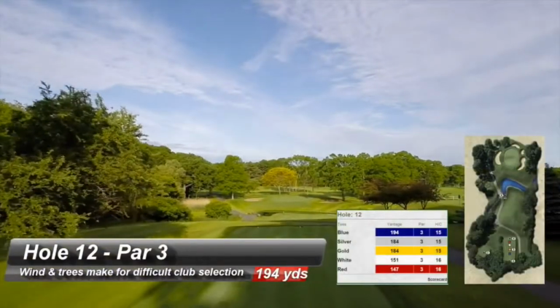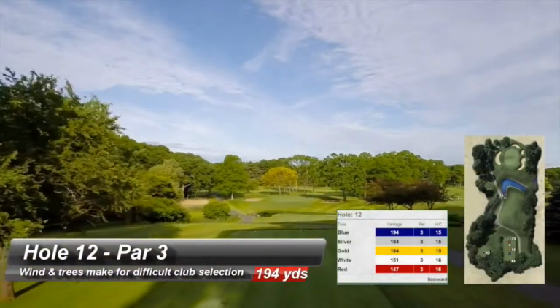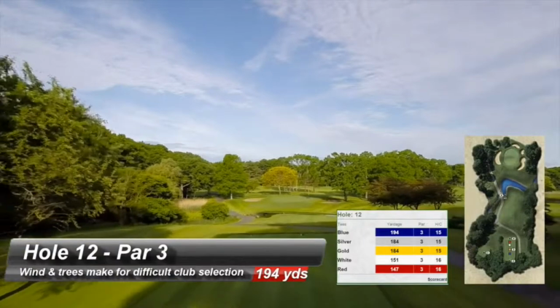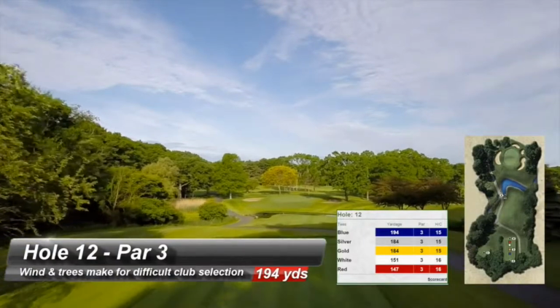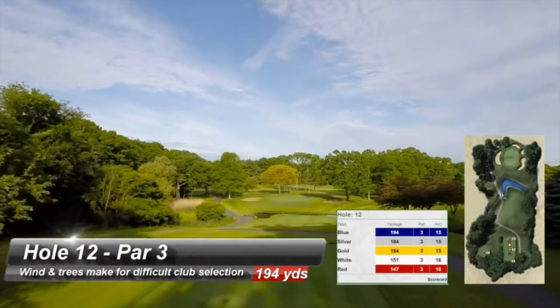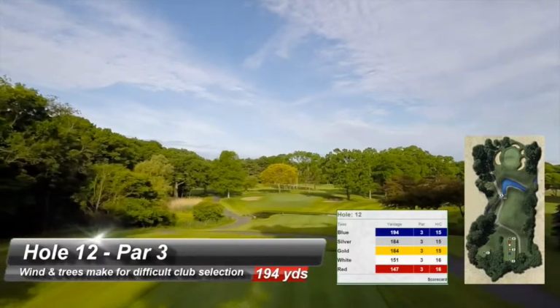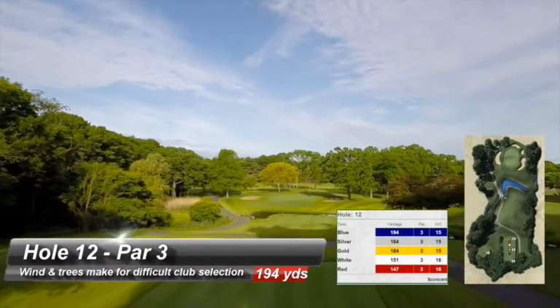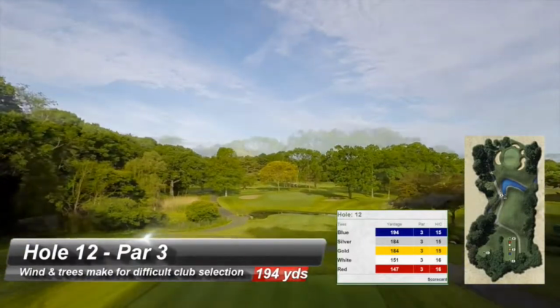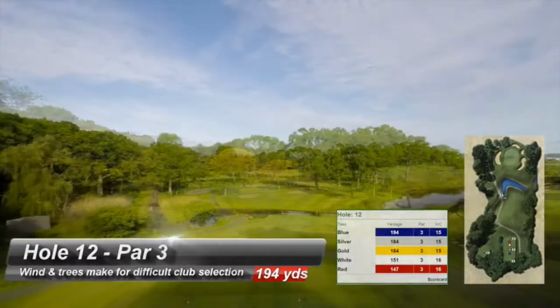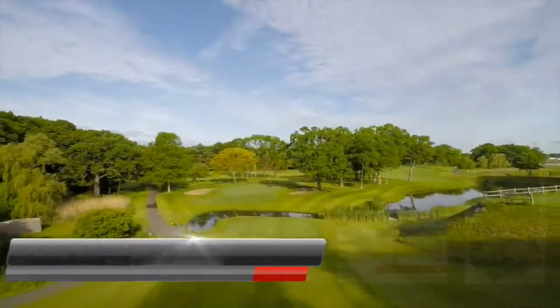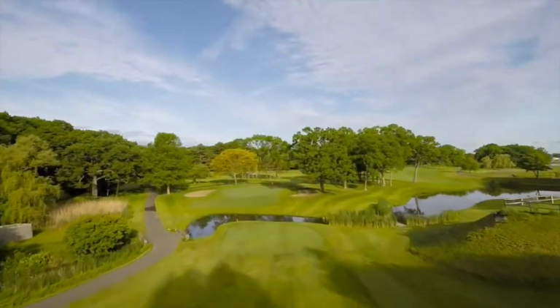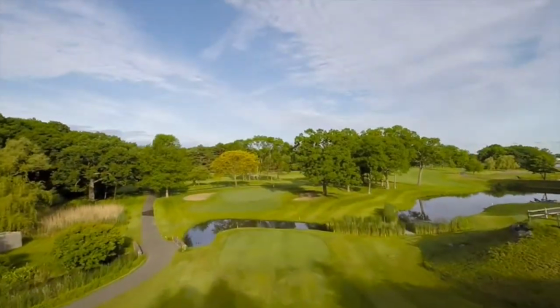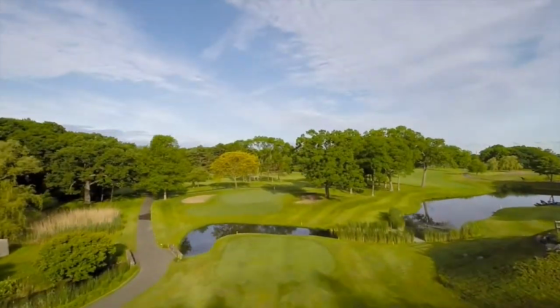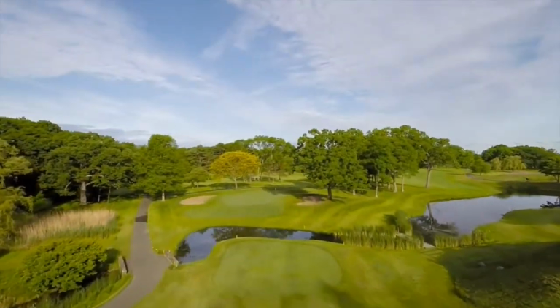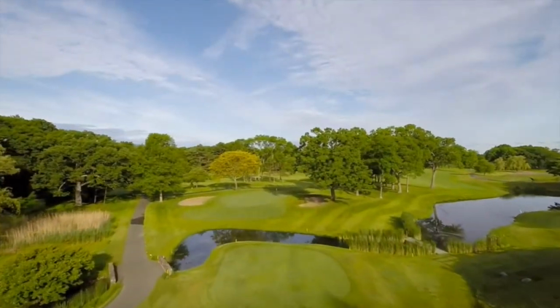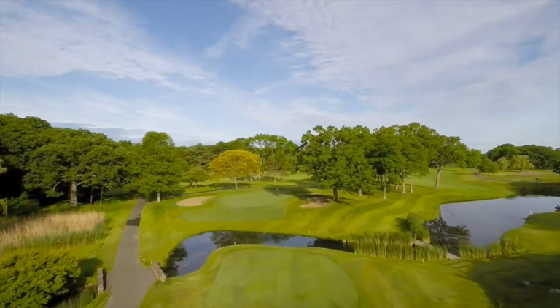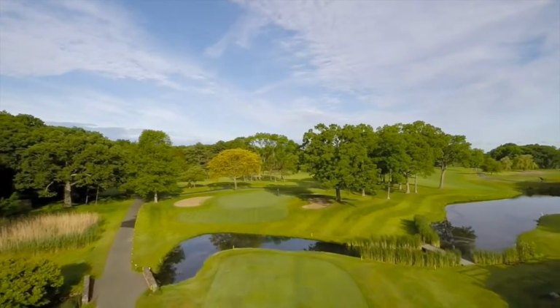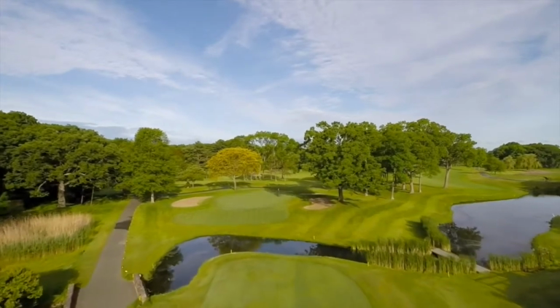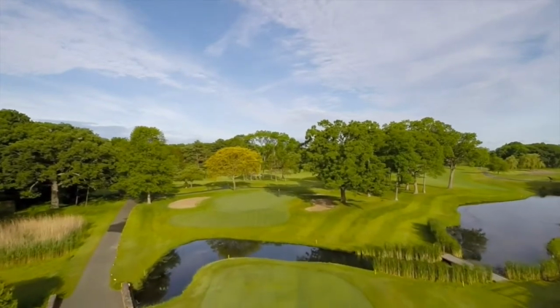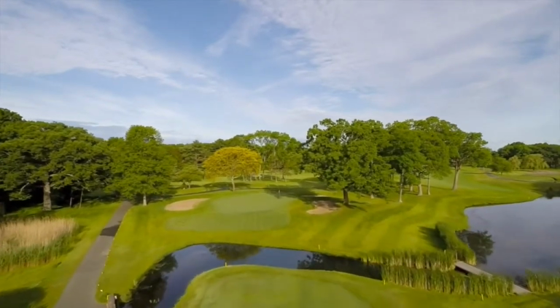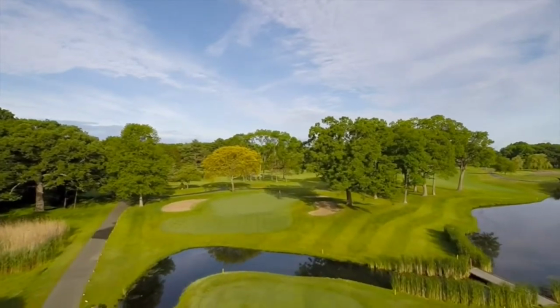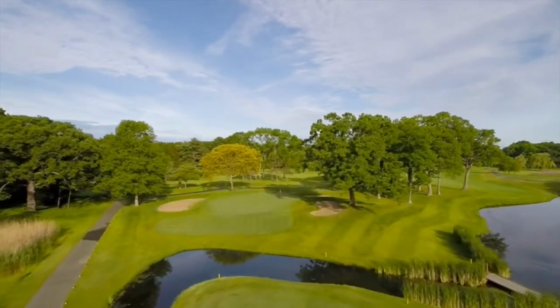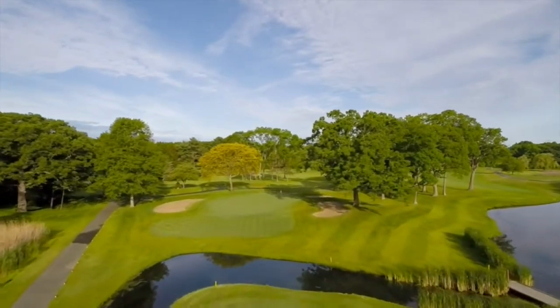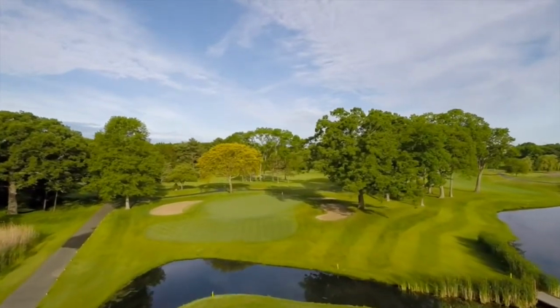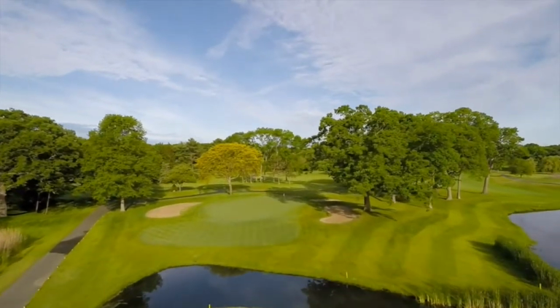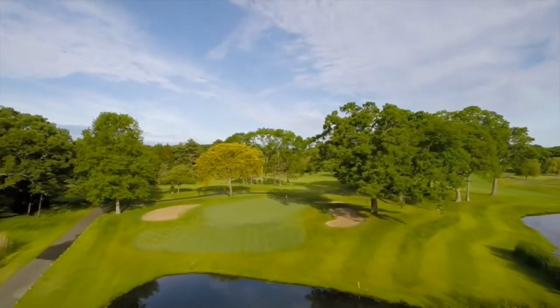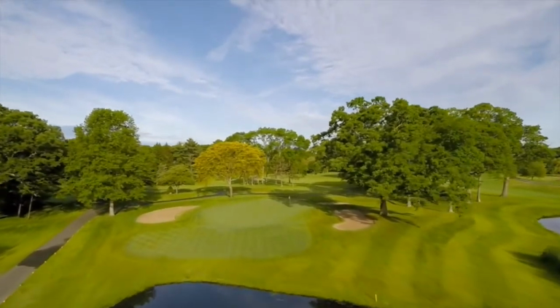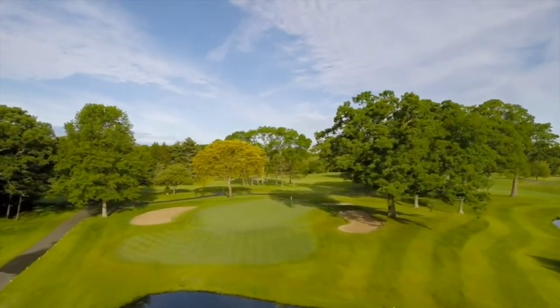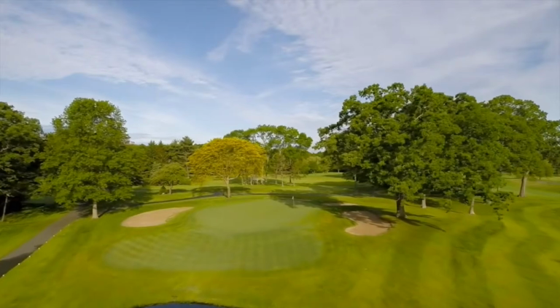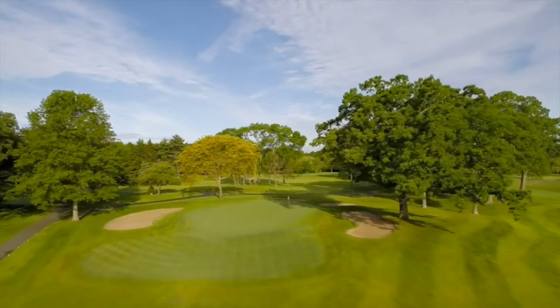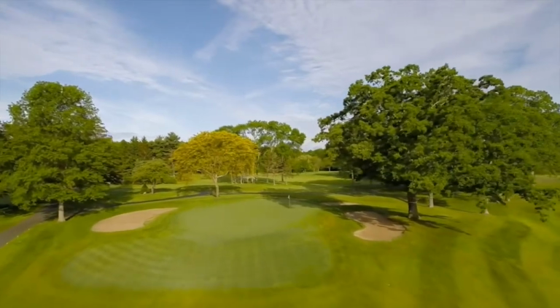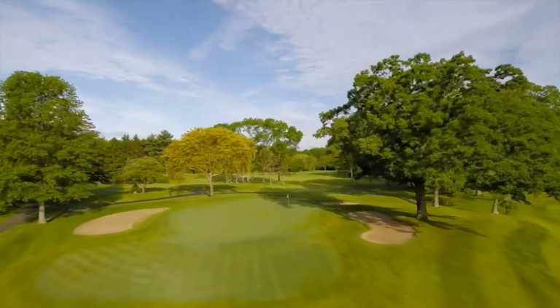A great par 3 guarded by a winding creek. Wind and trees that surround the putting surface can make club selection very tough. Greenside bunkers right and left create difficult ups and downs.